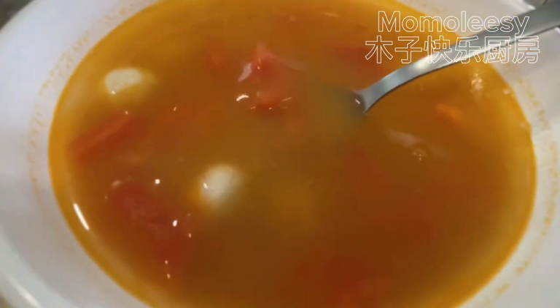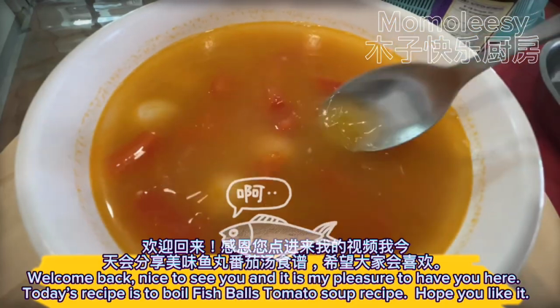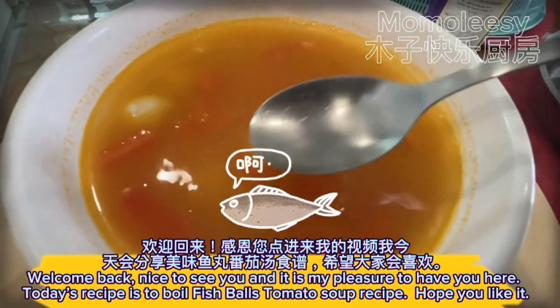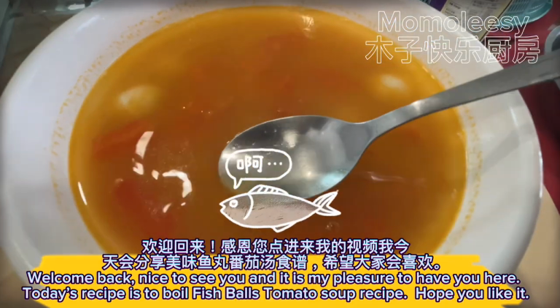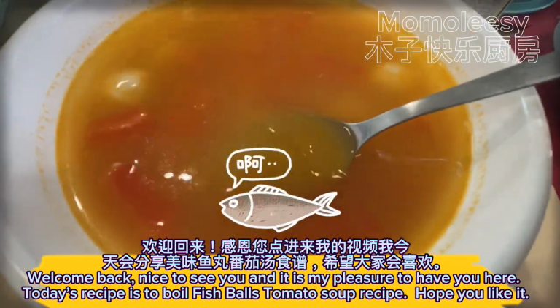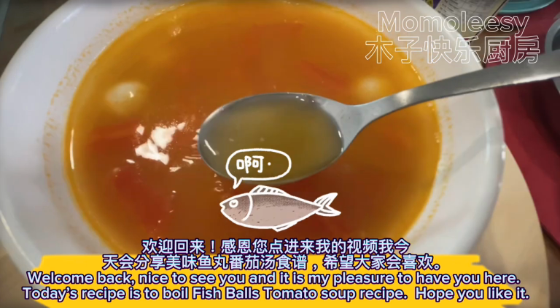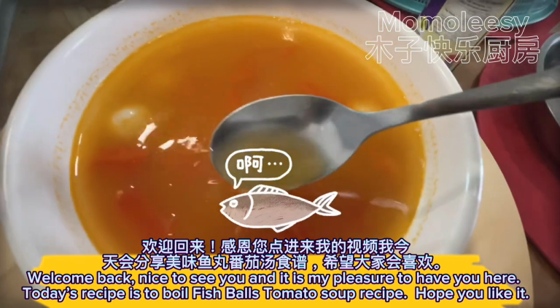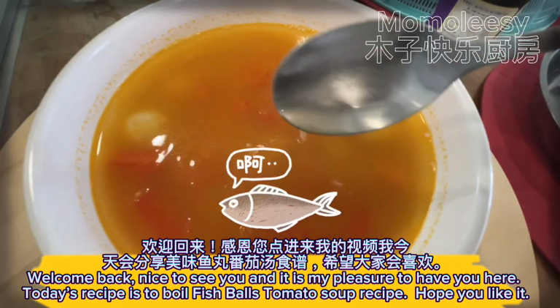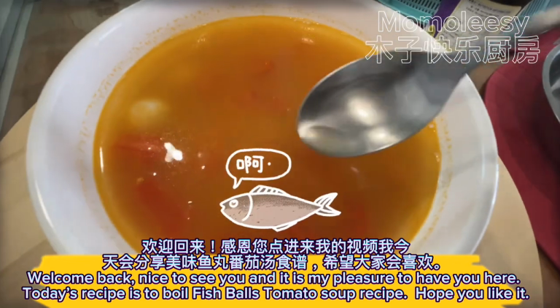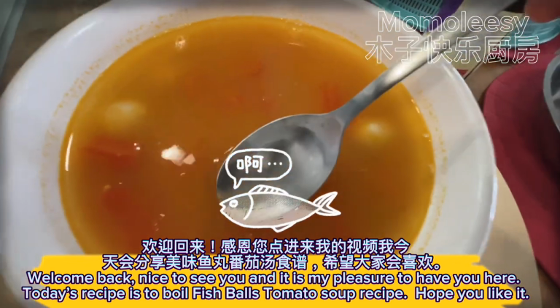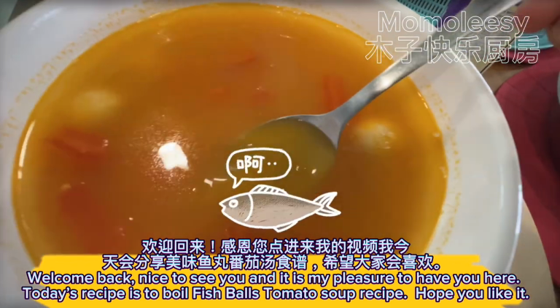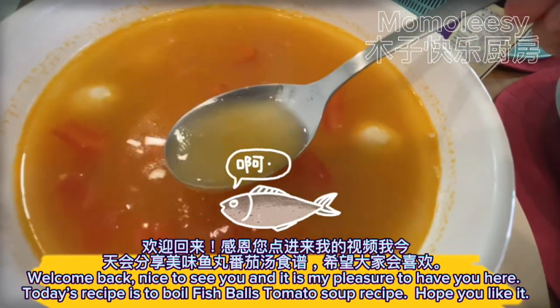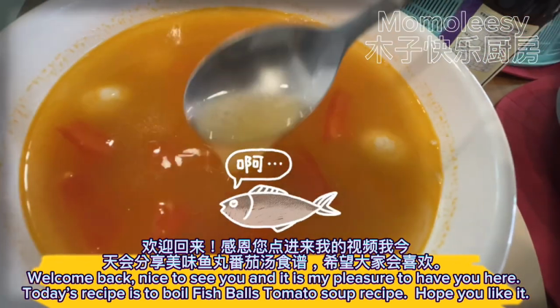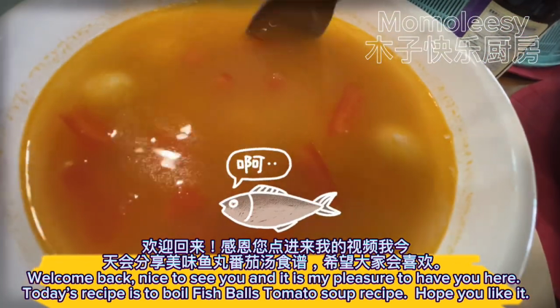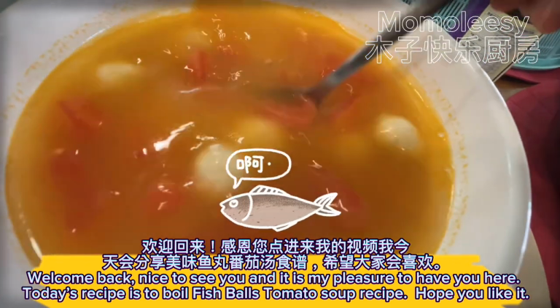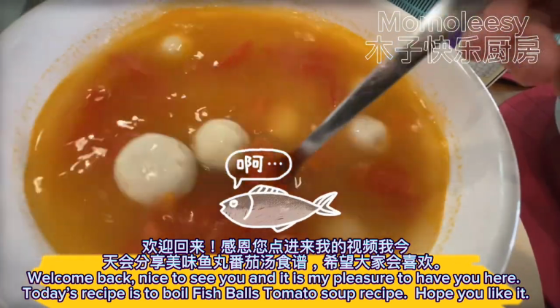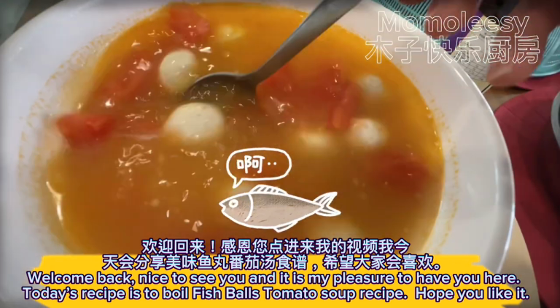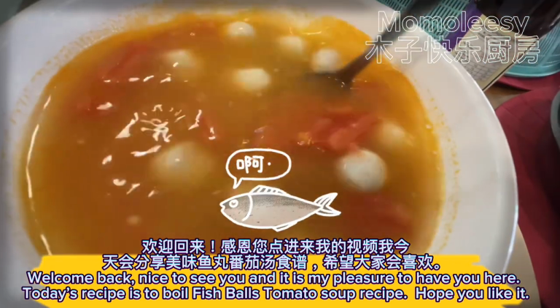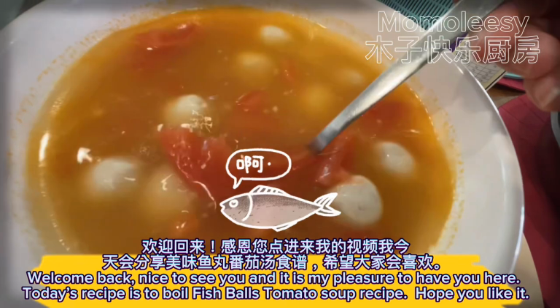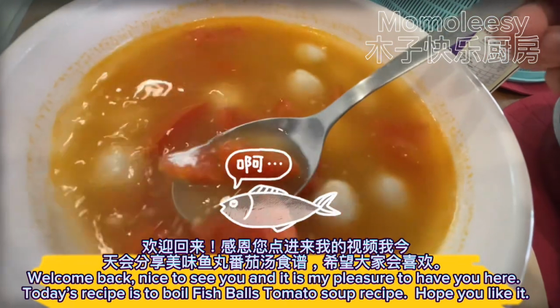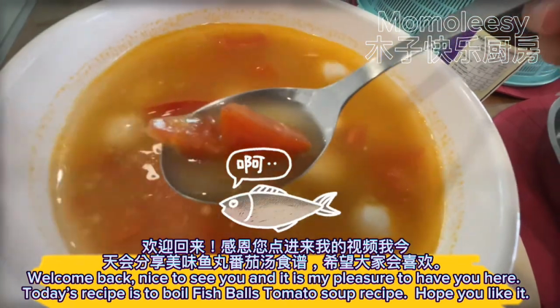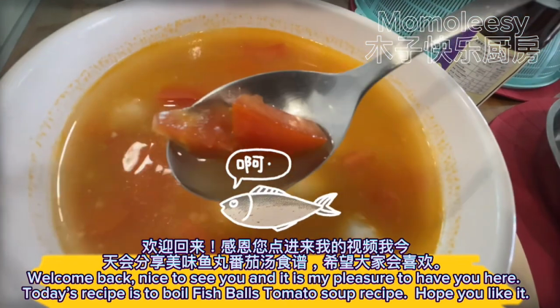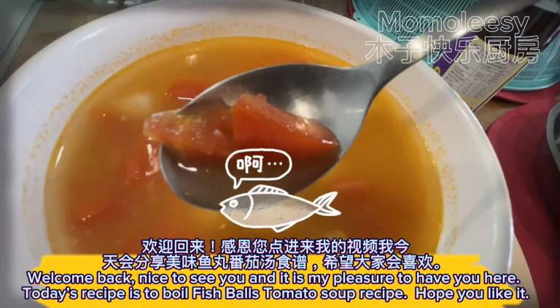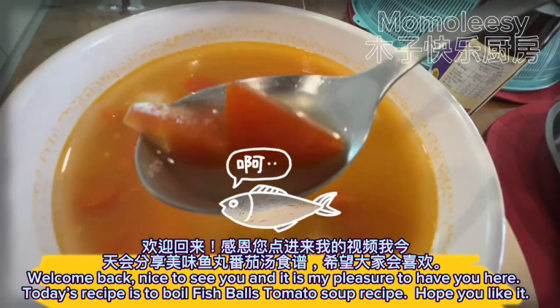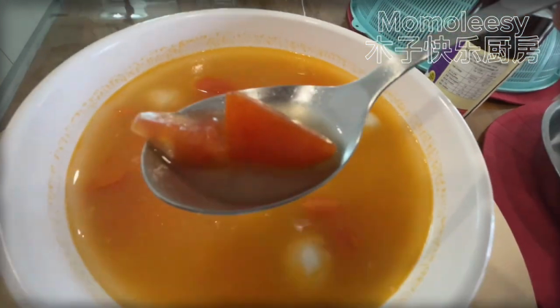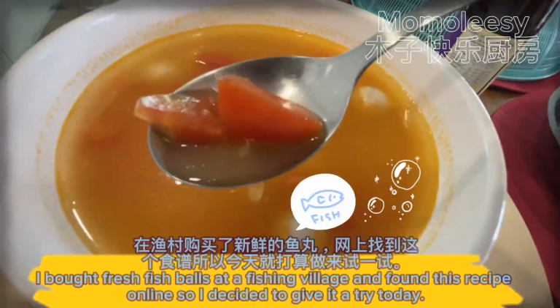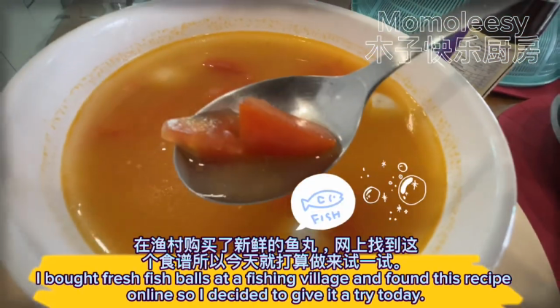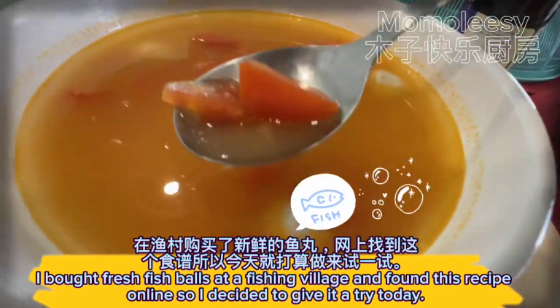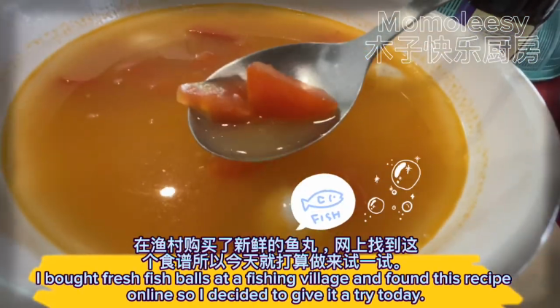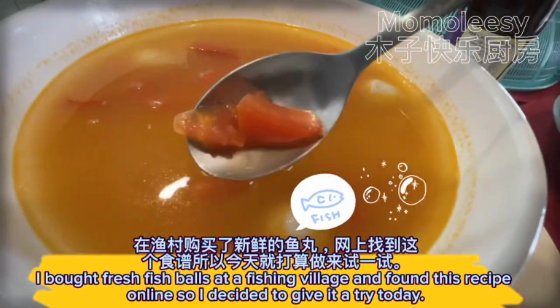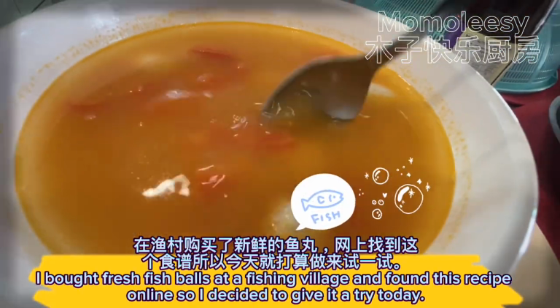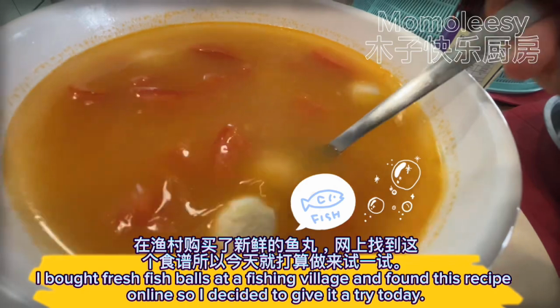Welcome back, nice to see you! It is my pleasure to have you here. Today's recipe is boiled fish balls tomato soup. Hope you like it. I bought fresh fish balls at a fishing village and found this recipe online, so I decided to give it a try today.